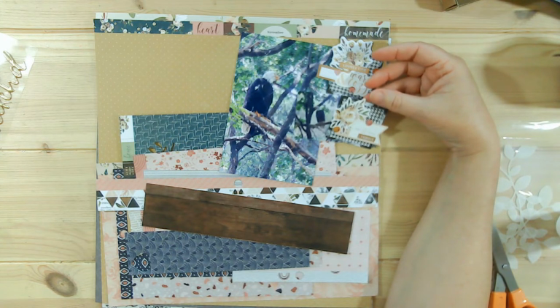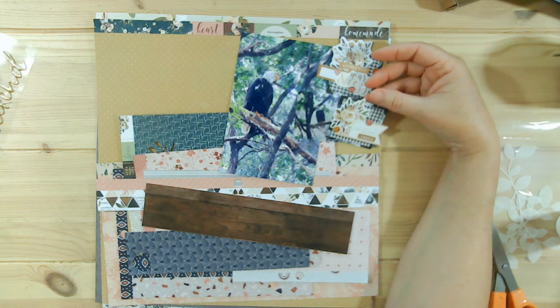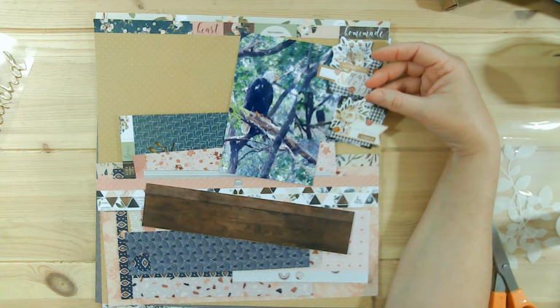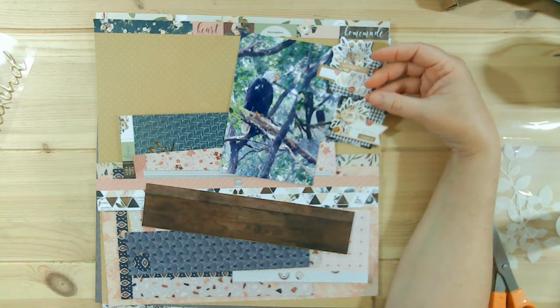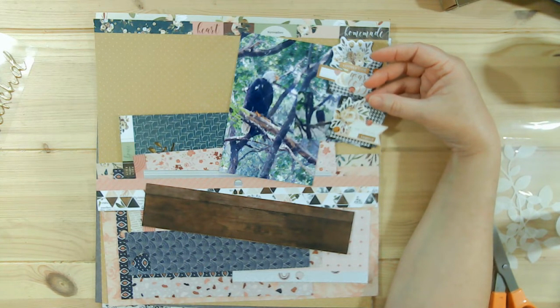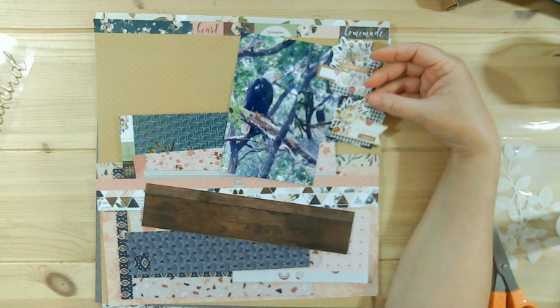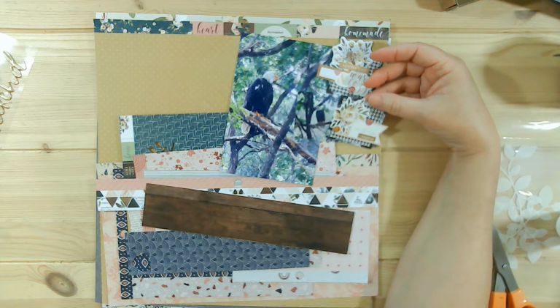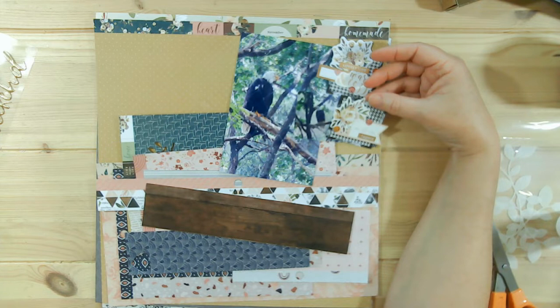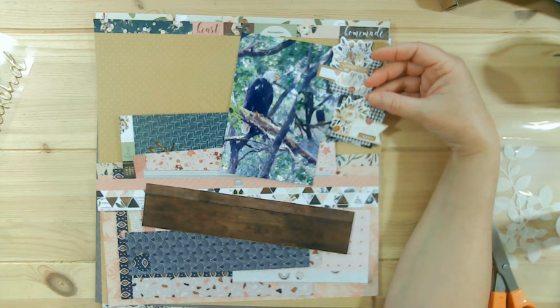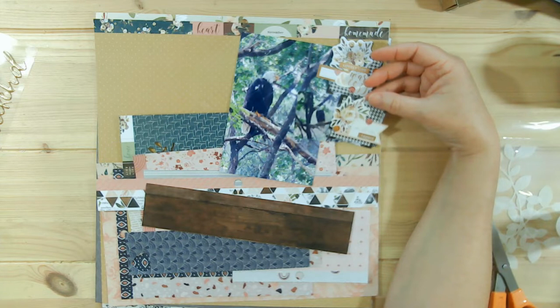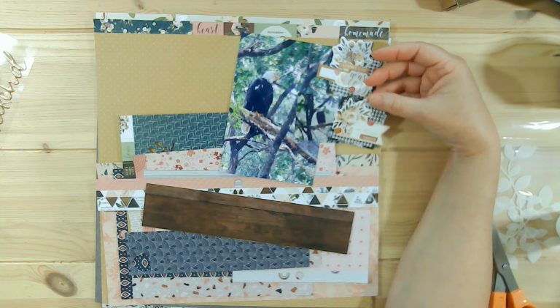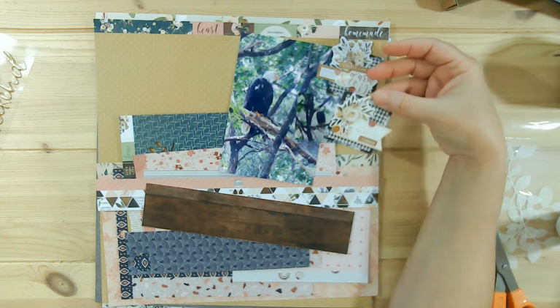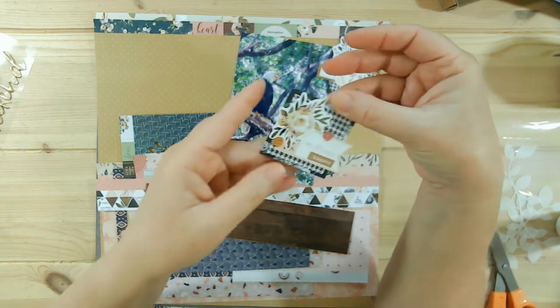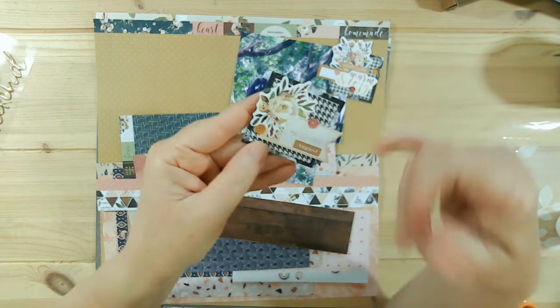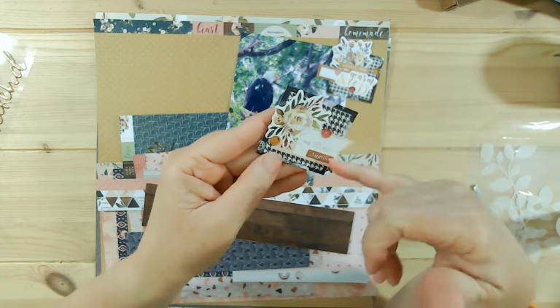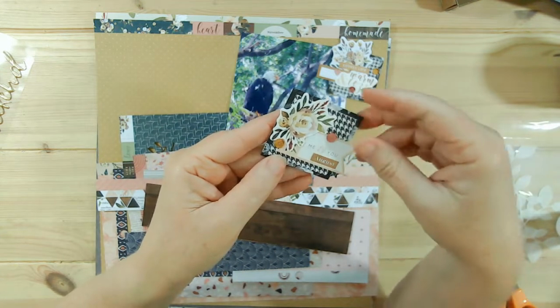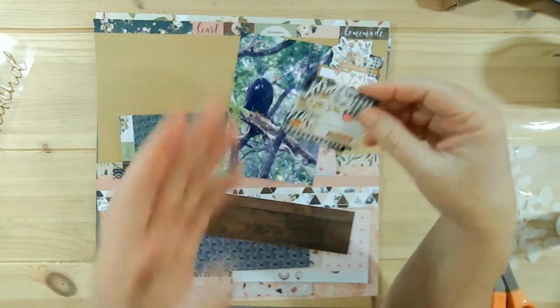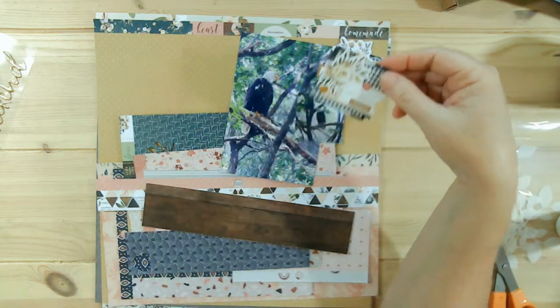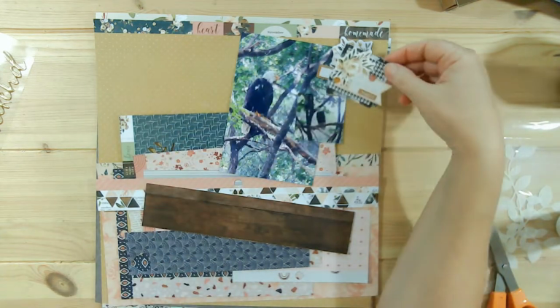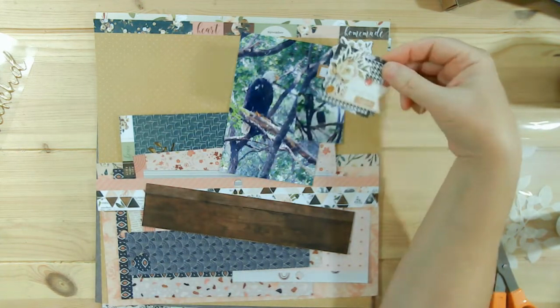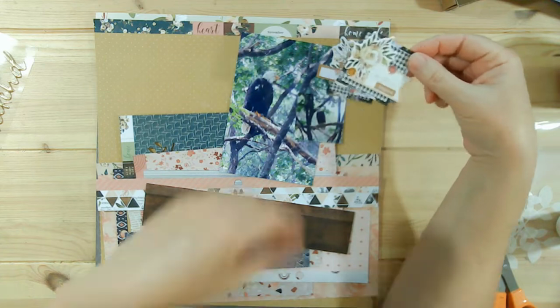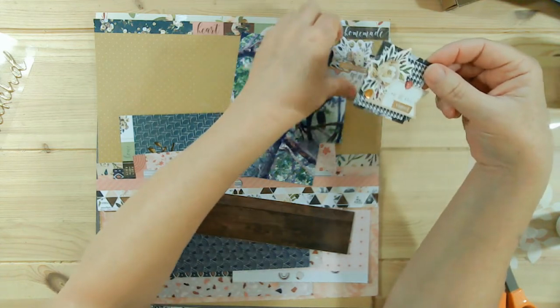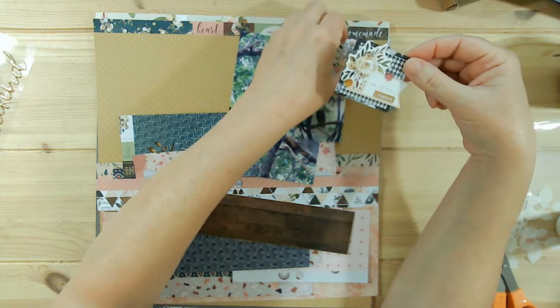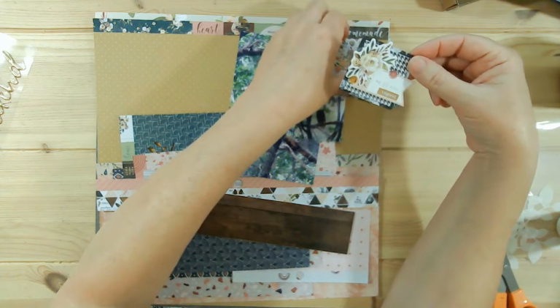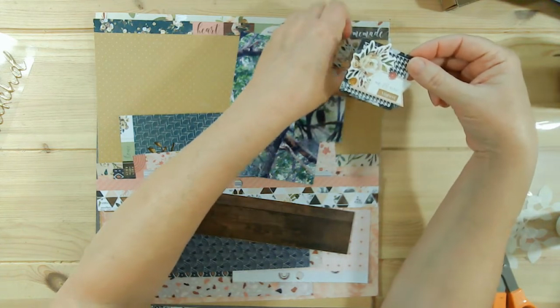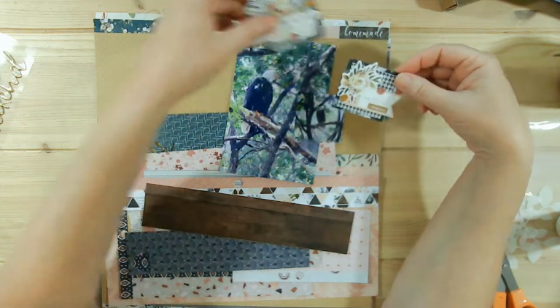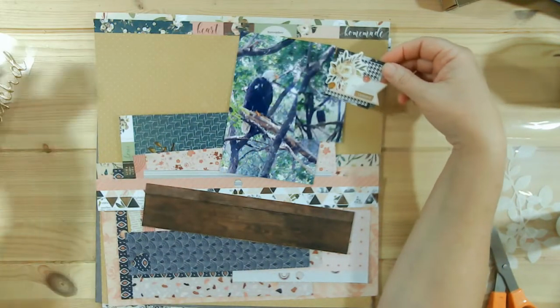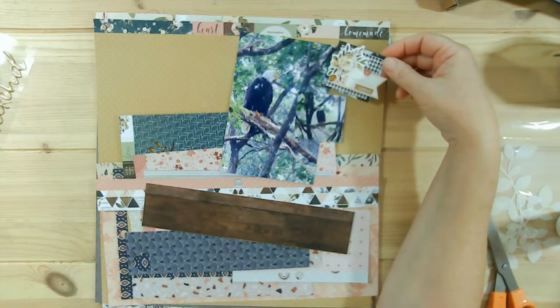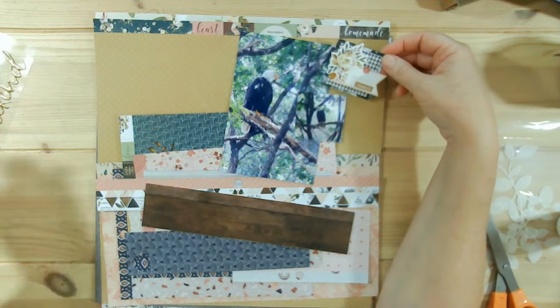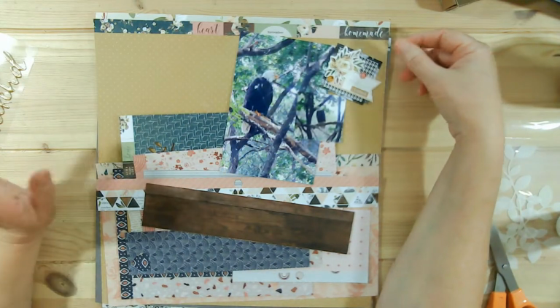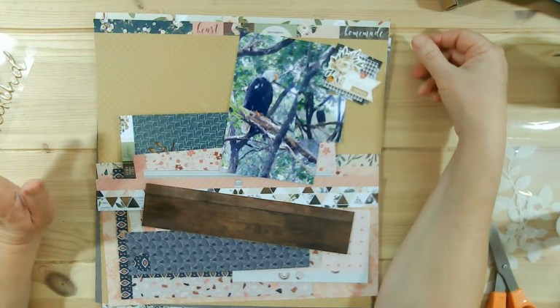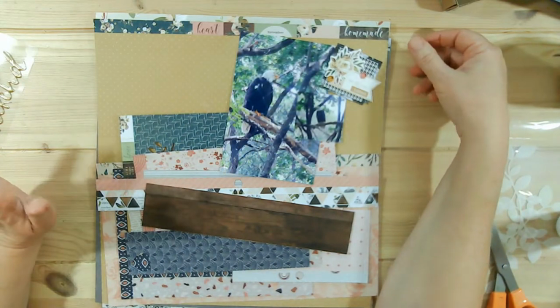I might do this one. I don't know if I can peel off that August, but I'm leaning more towards this one. So let's see if I can get that one used up.